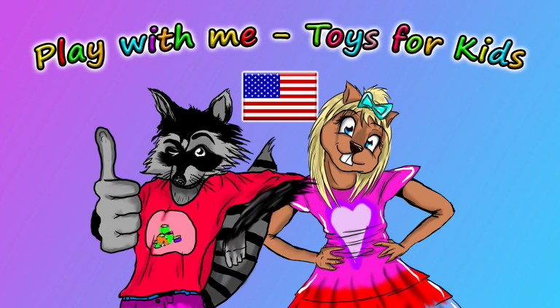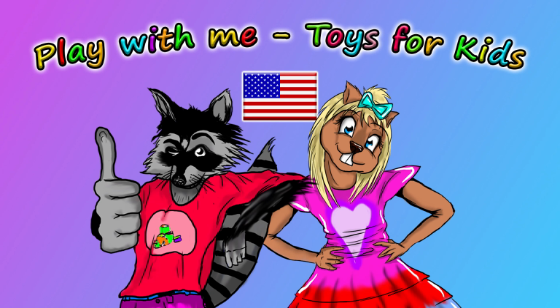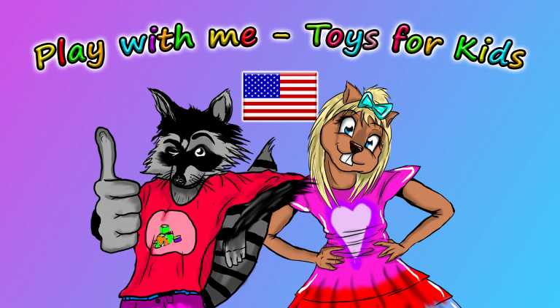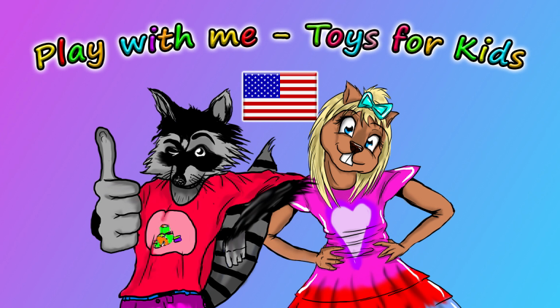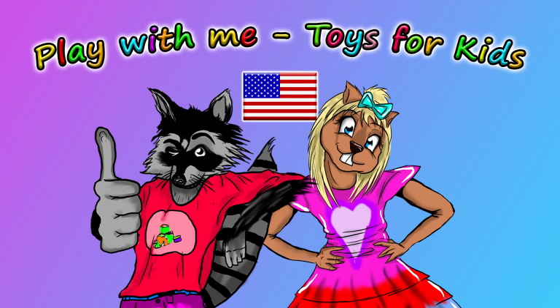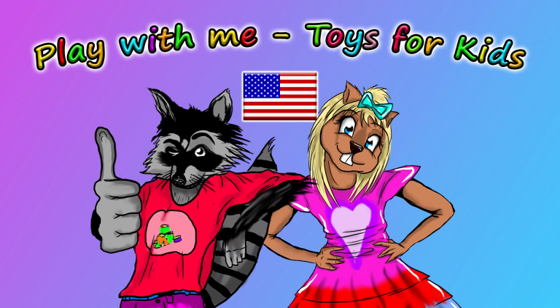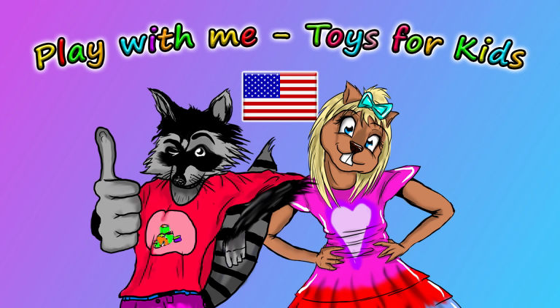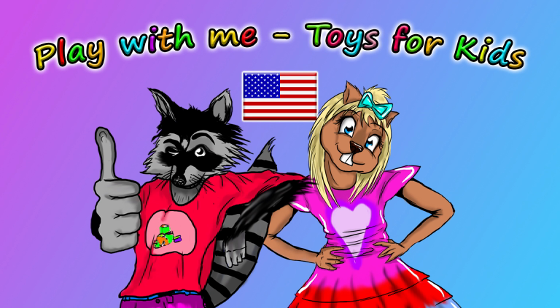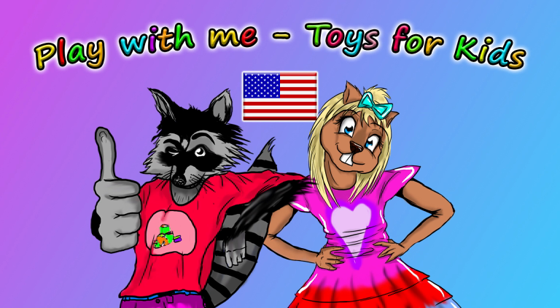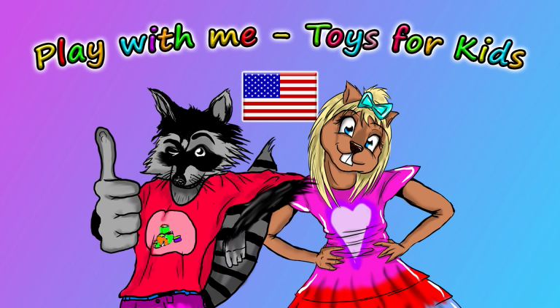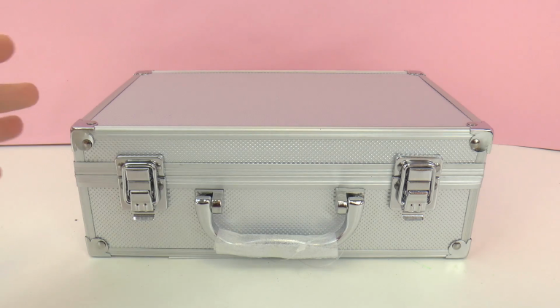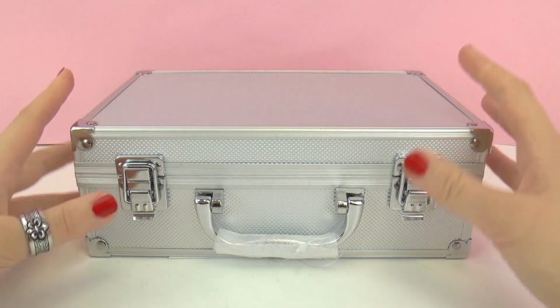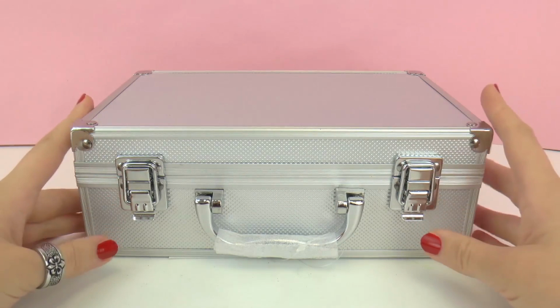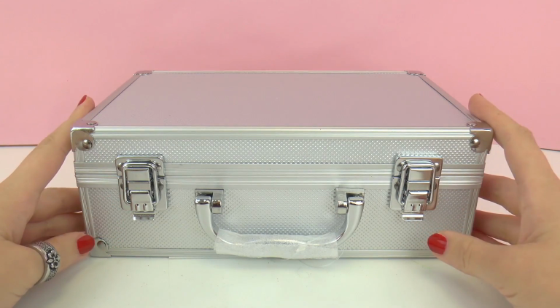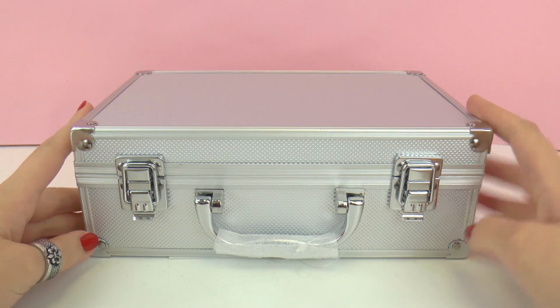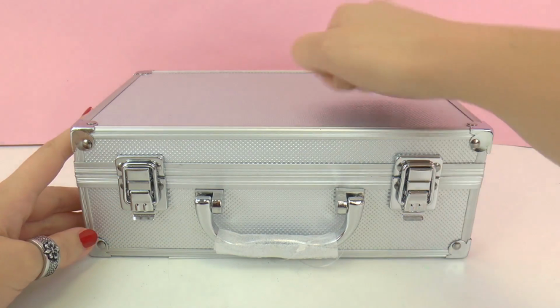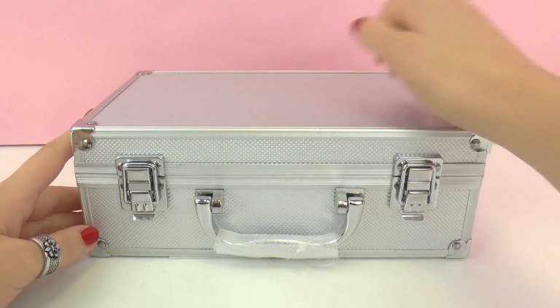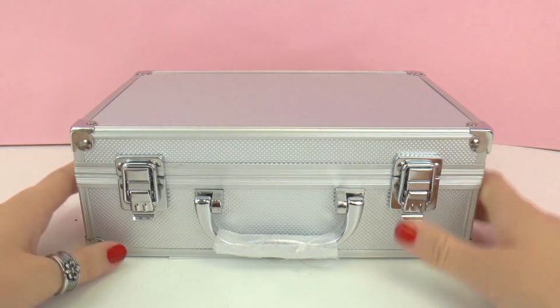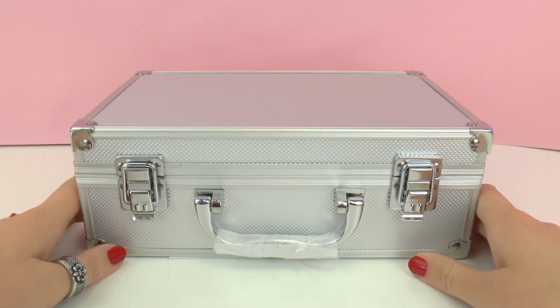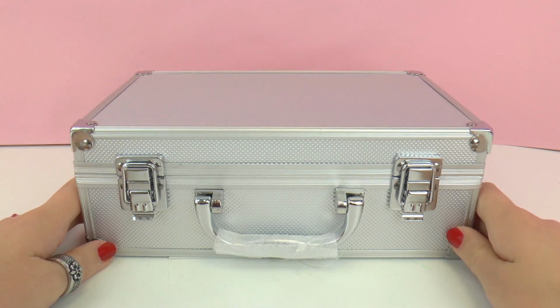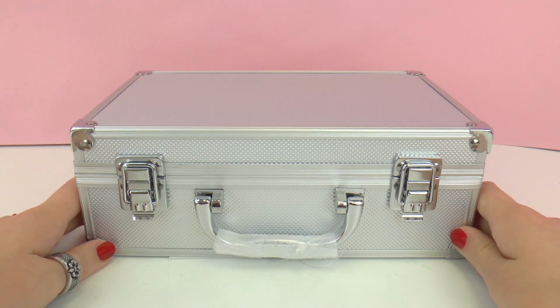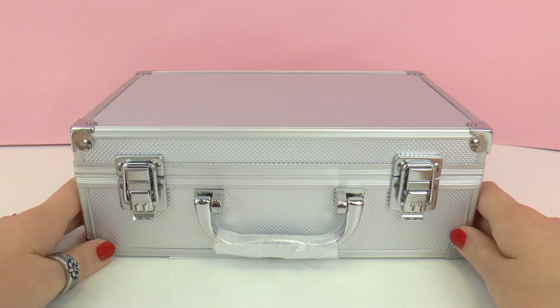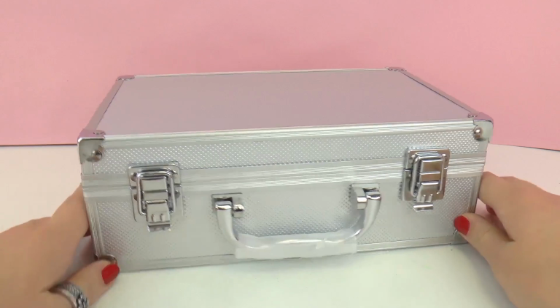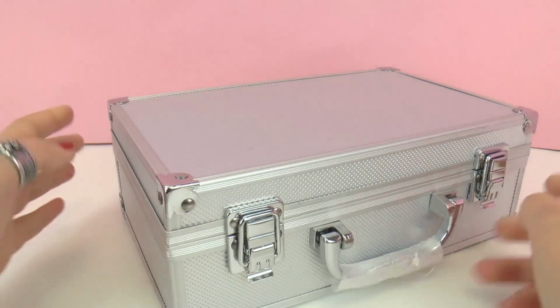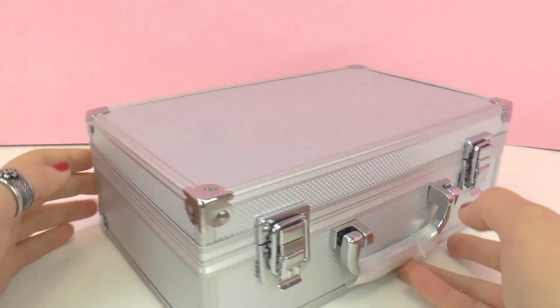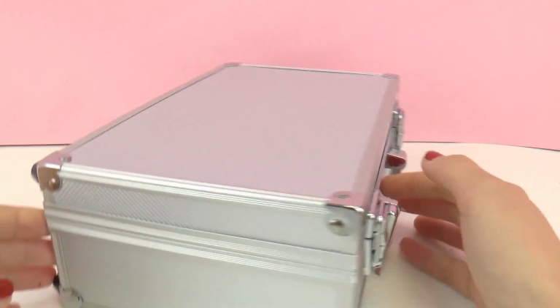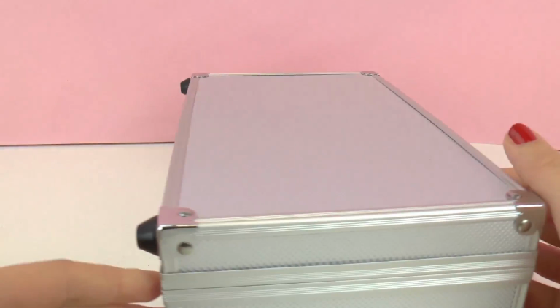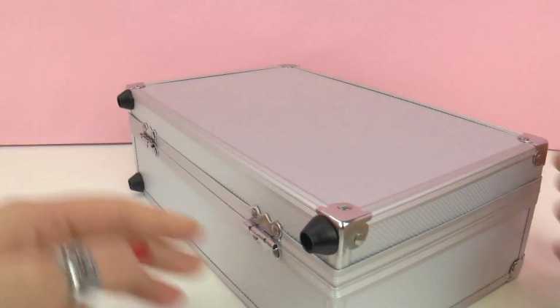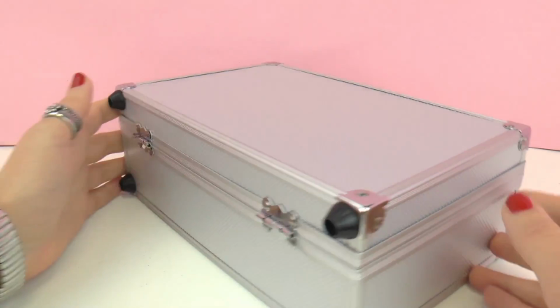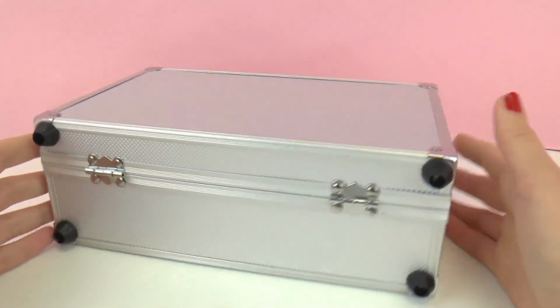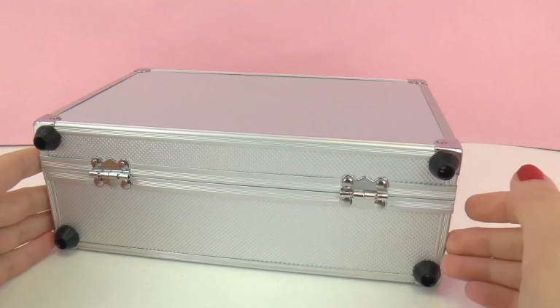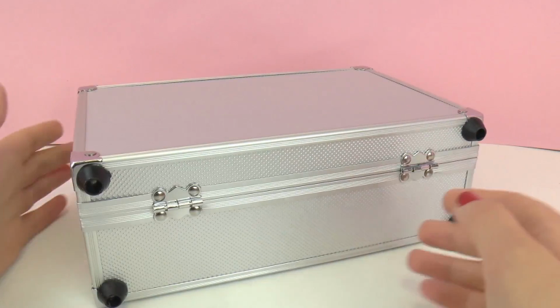Hello and welcome to Play With Me Toys for Kids. Today I have a case for you guys. It's made from aluminum. I'm not quite sure what's on the inside — you guys can go ahead and guess in your heads right now before we open it up as a surprise.